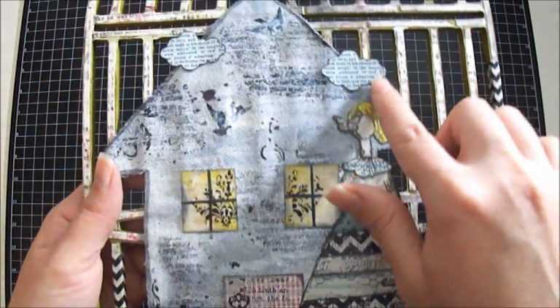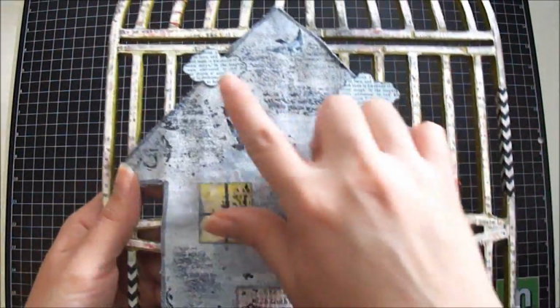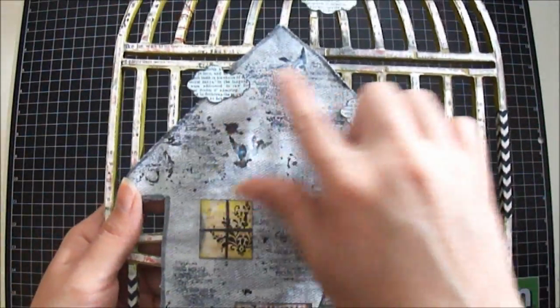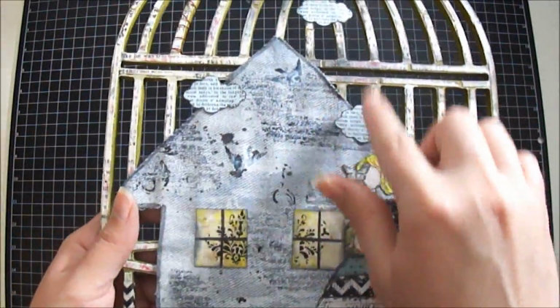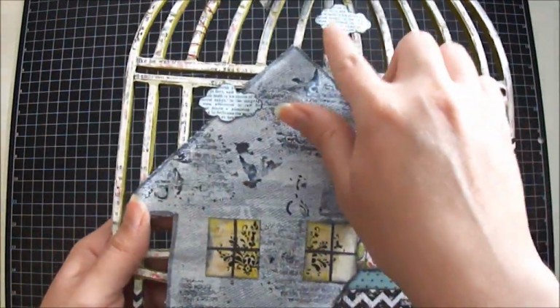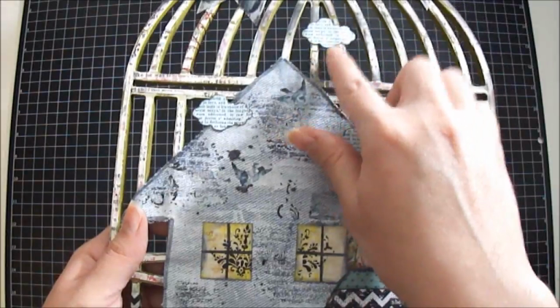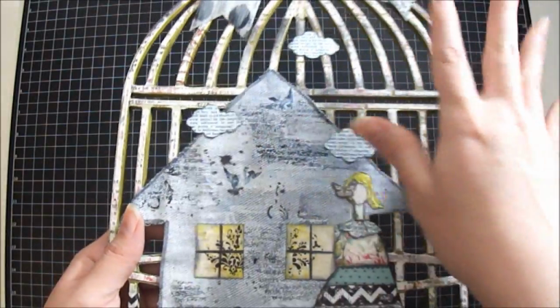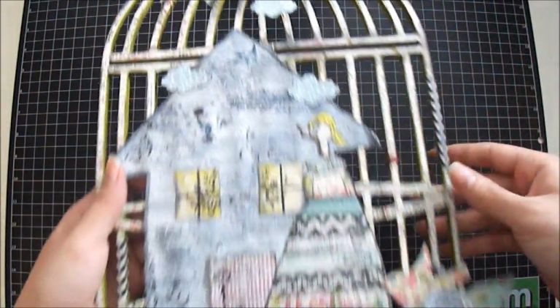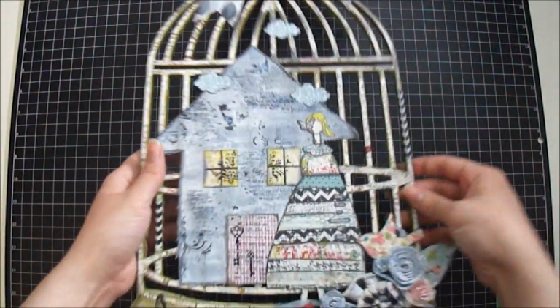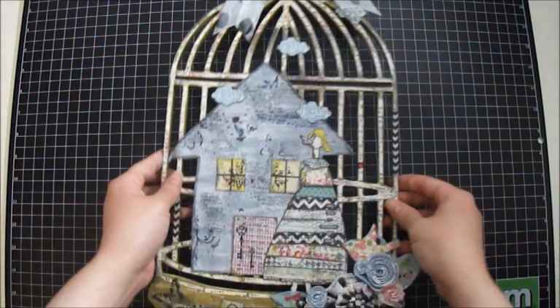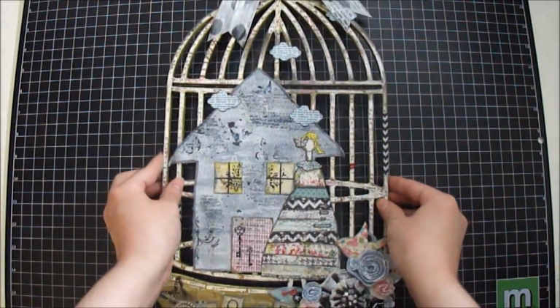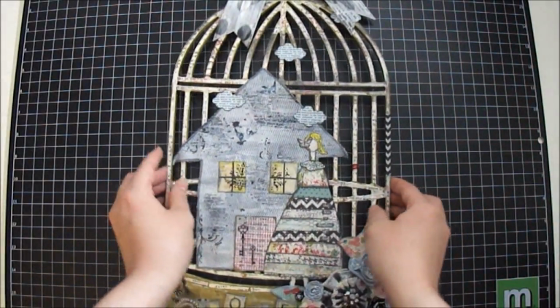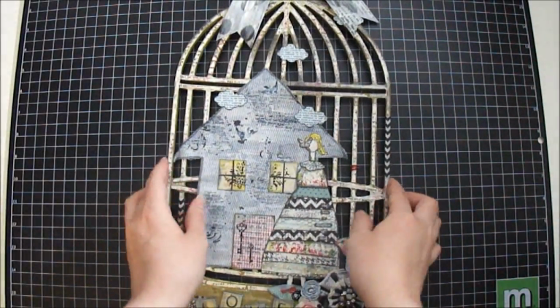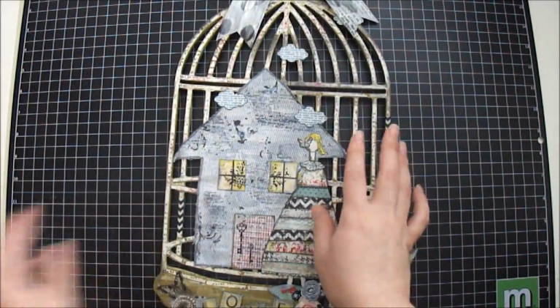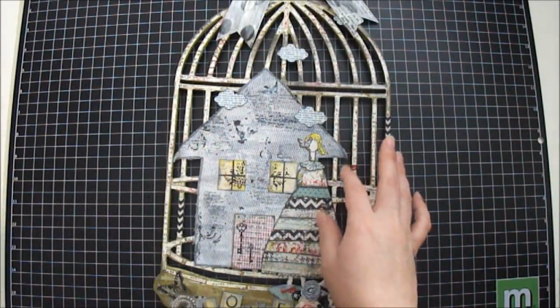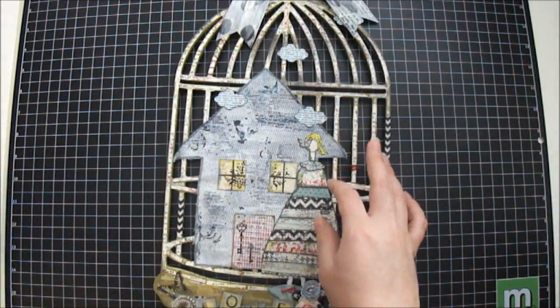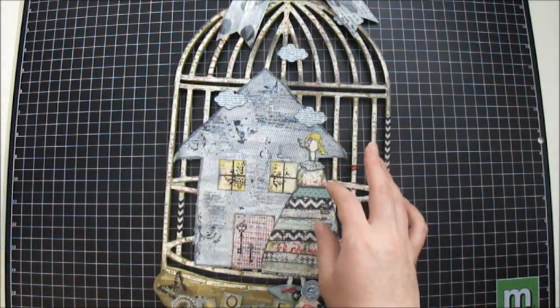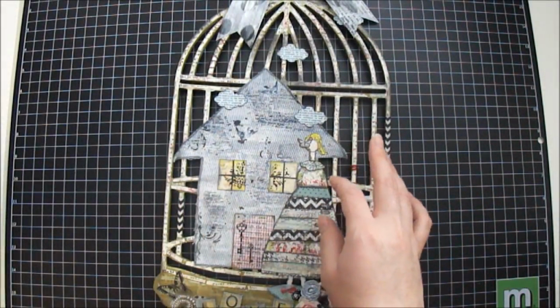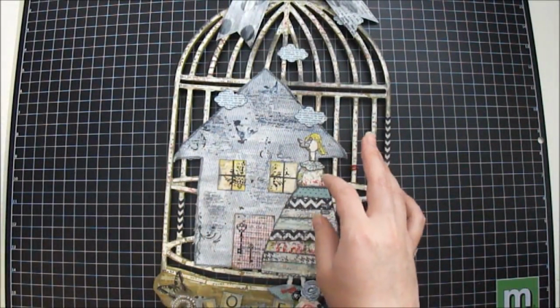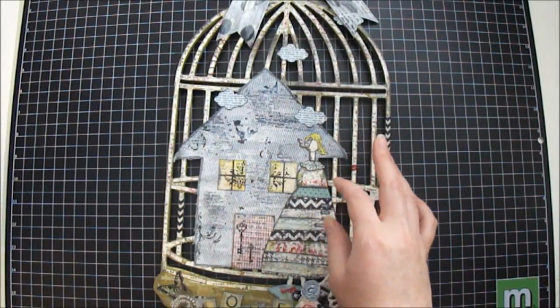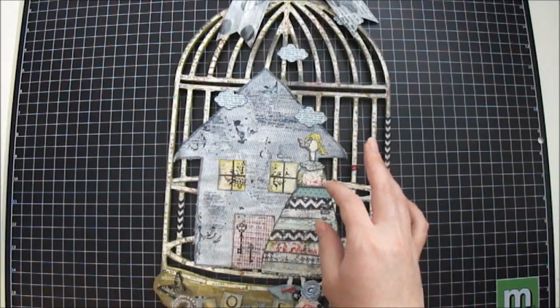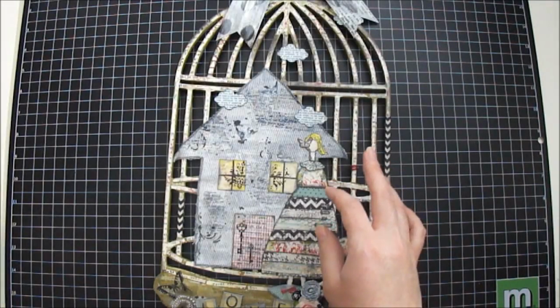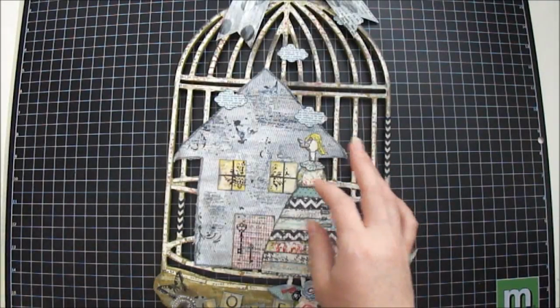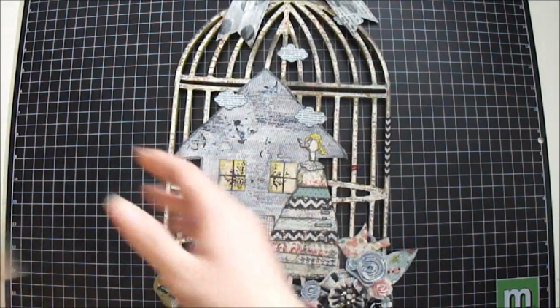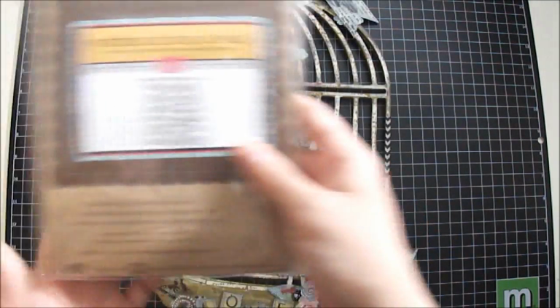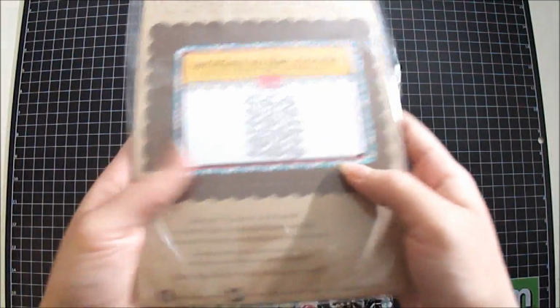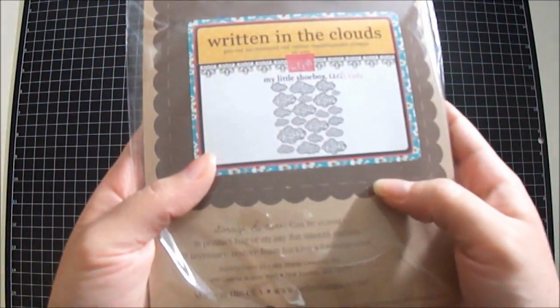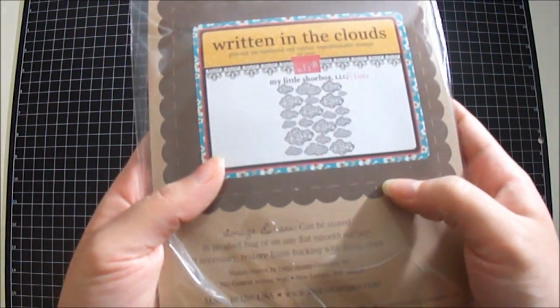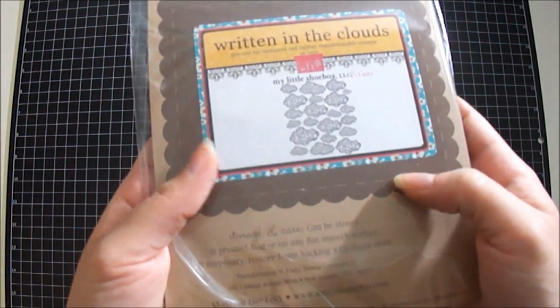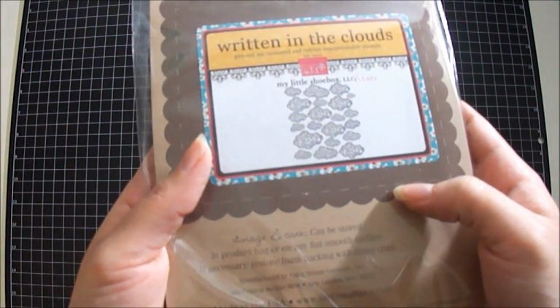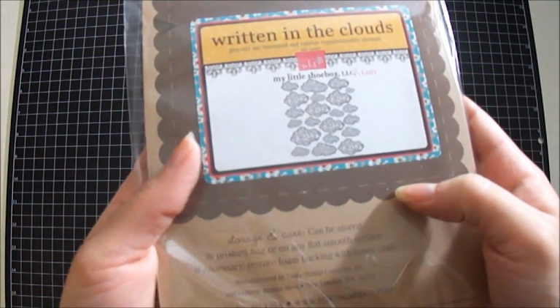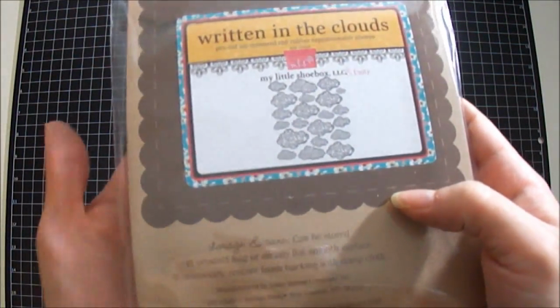Over the house I decided to use some clouds, and I stamped the clouds using a stamp by Unity Stamp. It's this one right here — it's called Written in the Clouds.